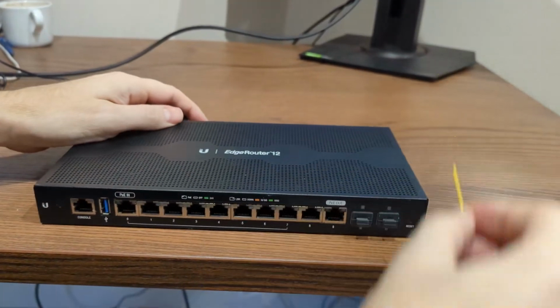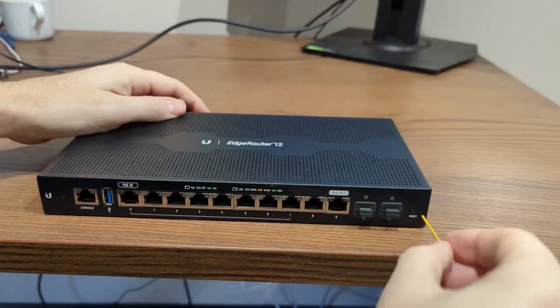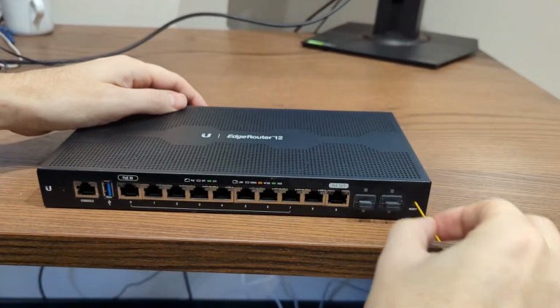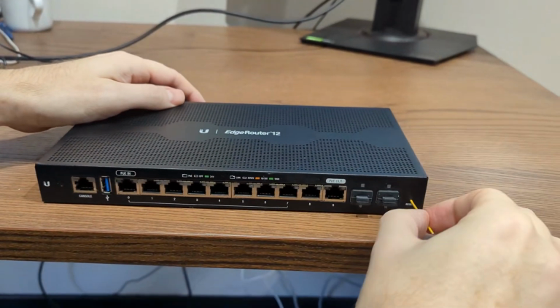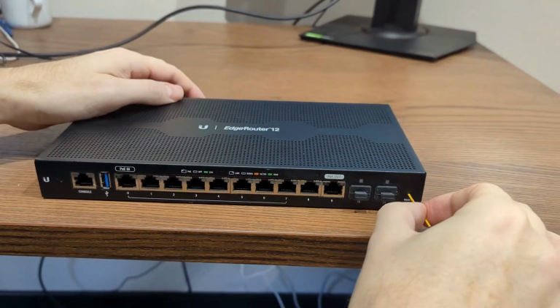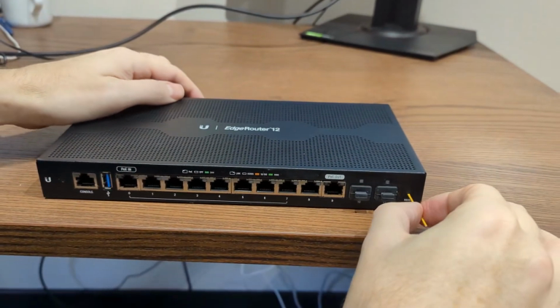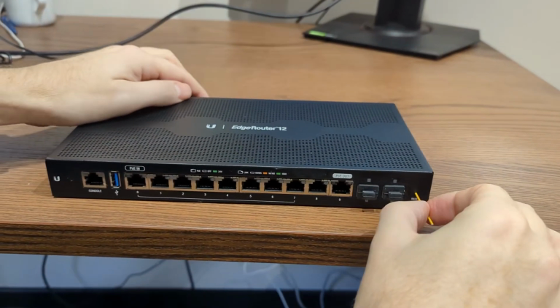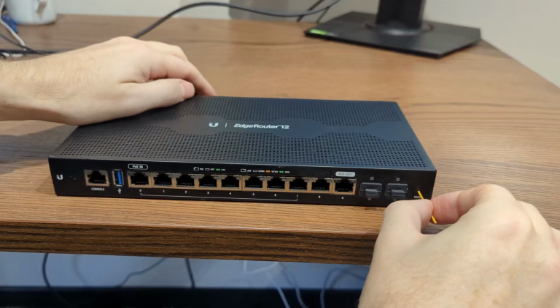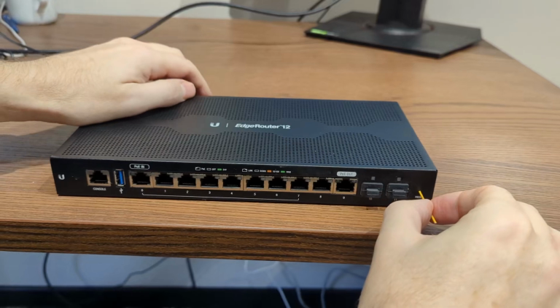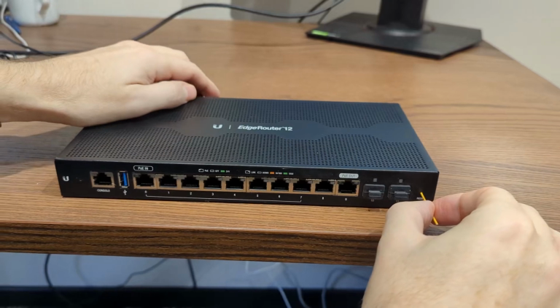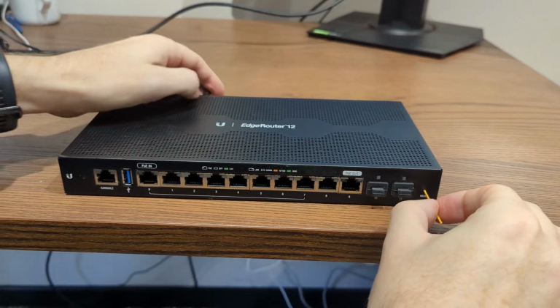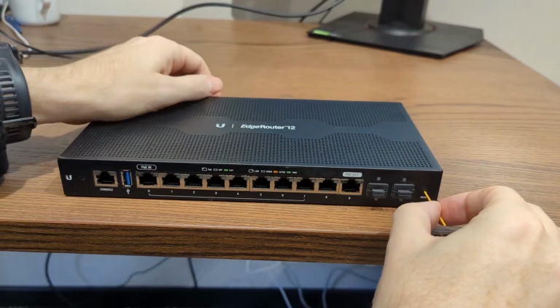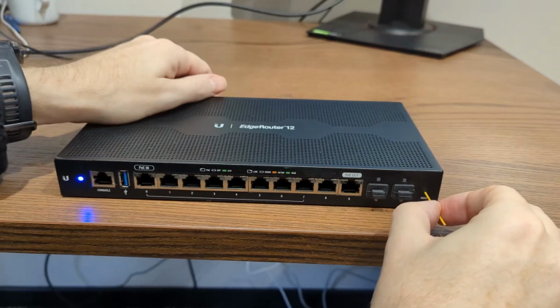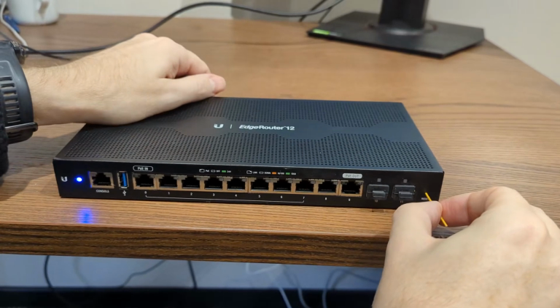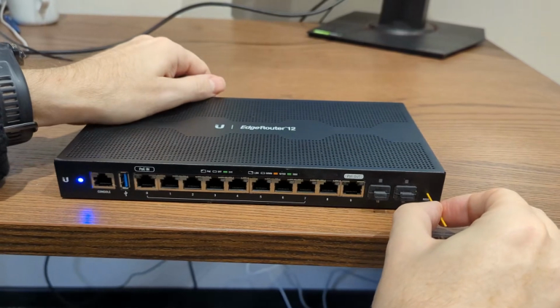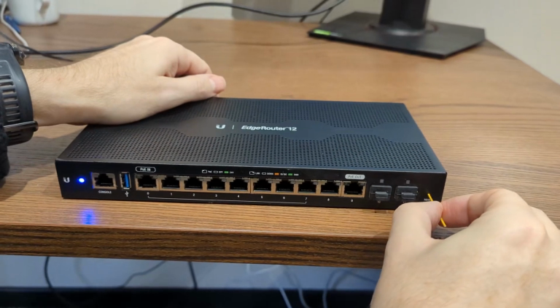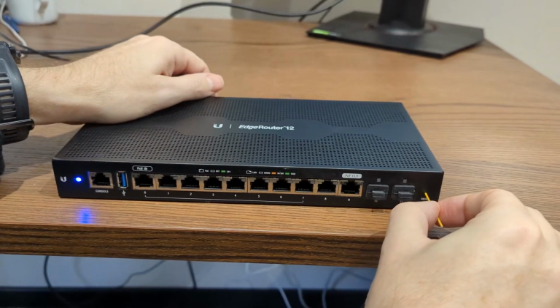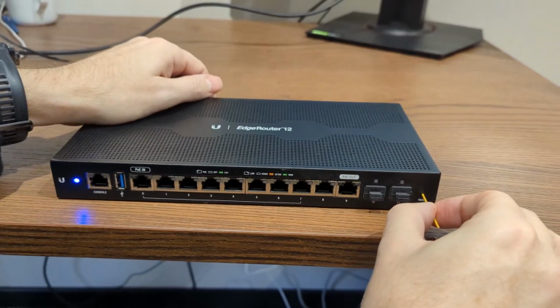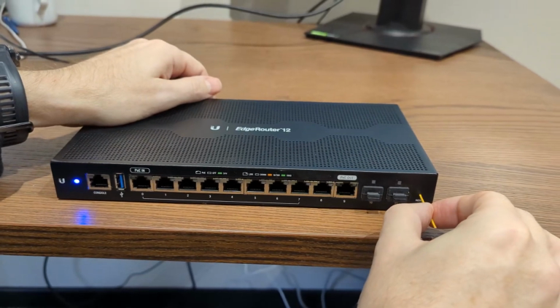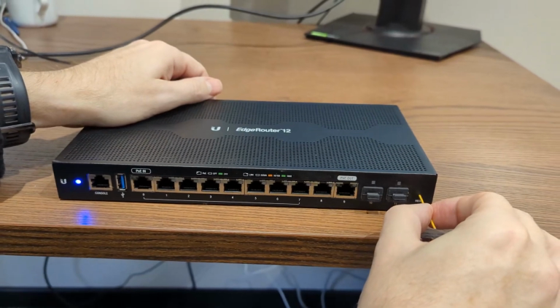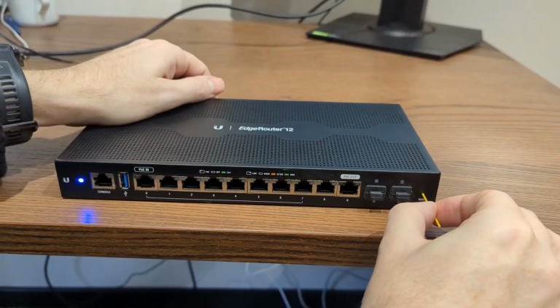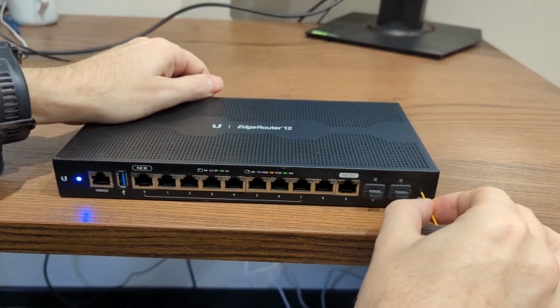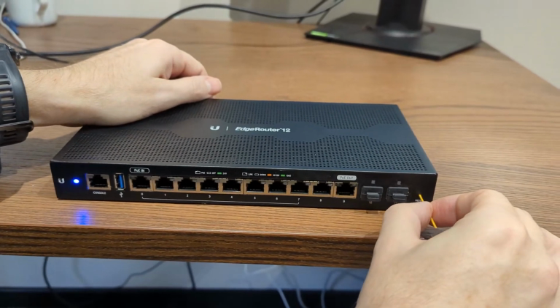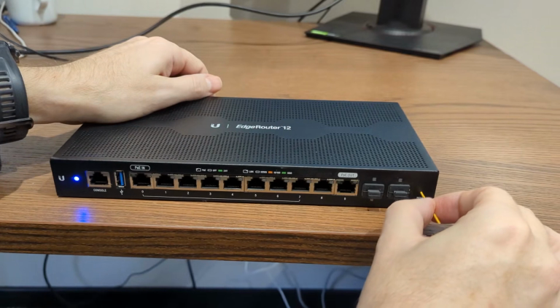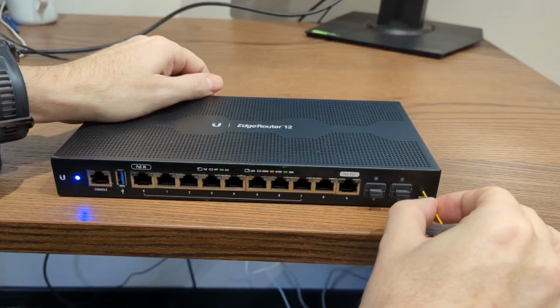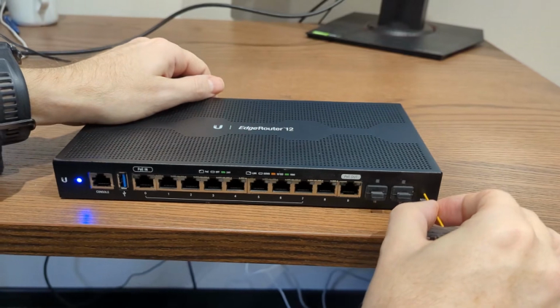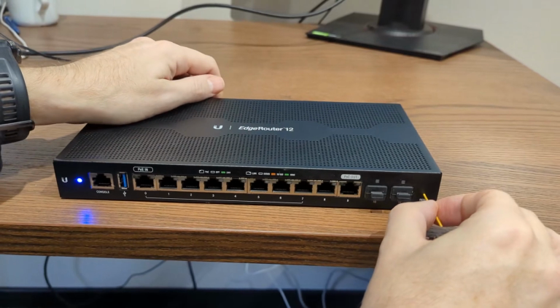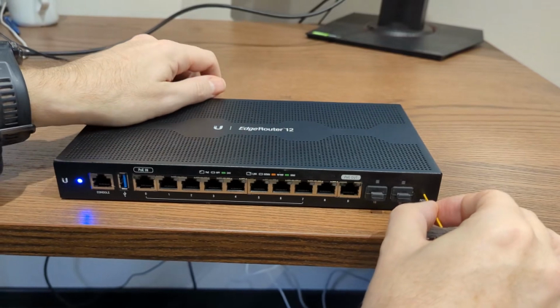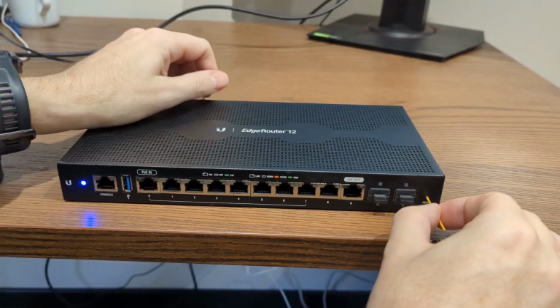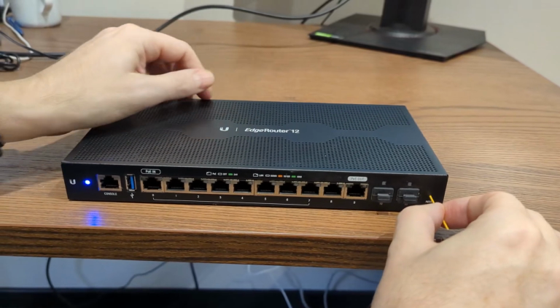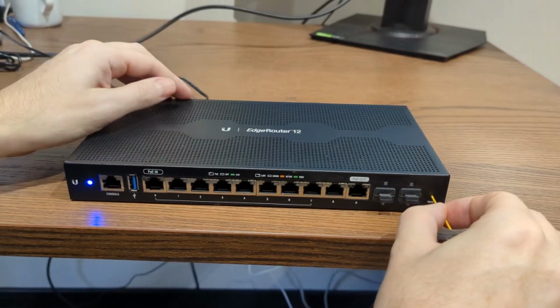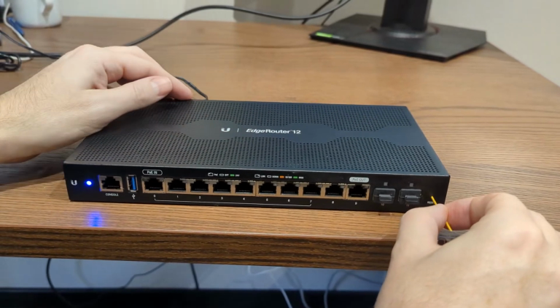Use the pin to press and hold the reset button on the router. While holding the reset button, plug the power back into the router. This initiates the reset process.